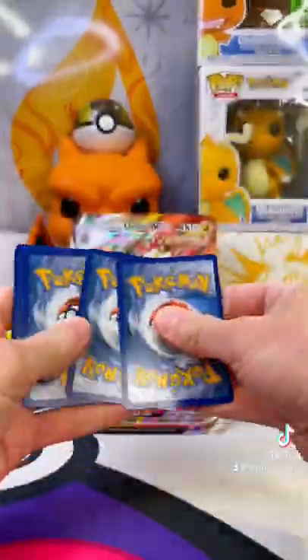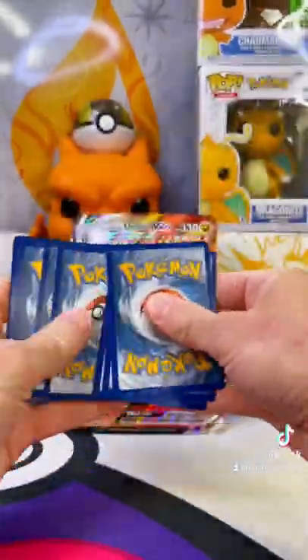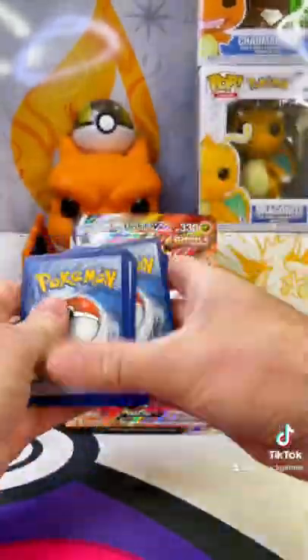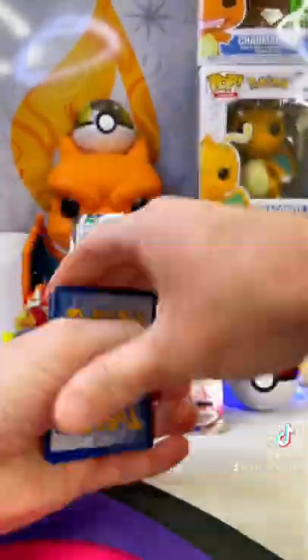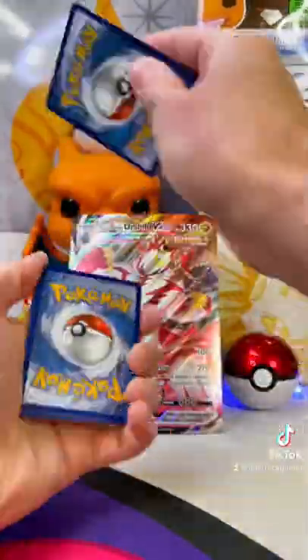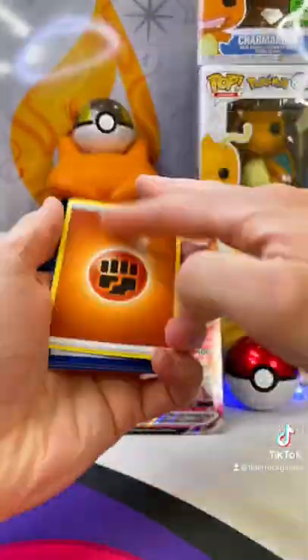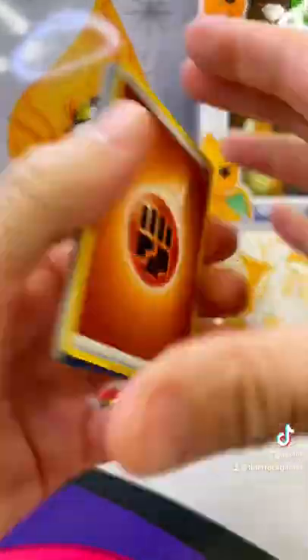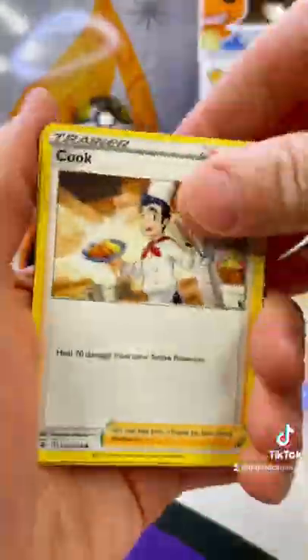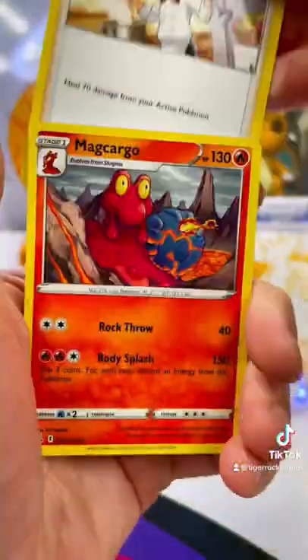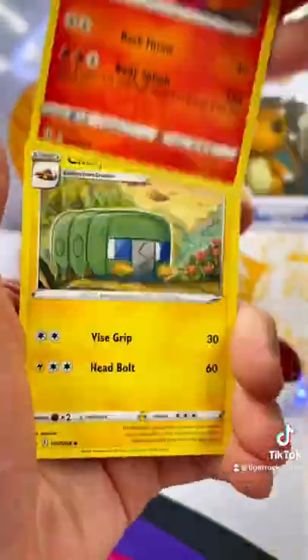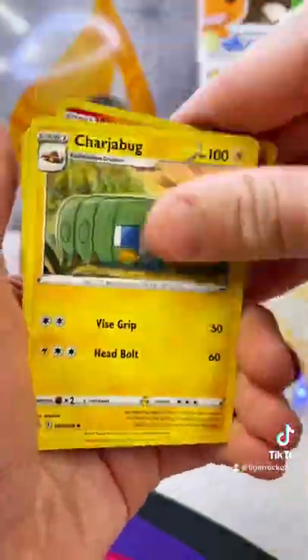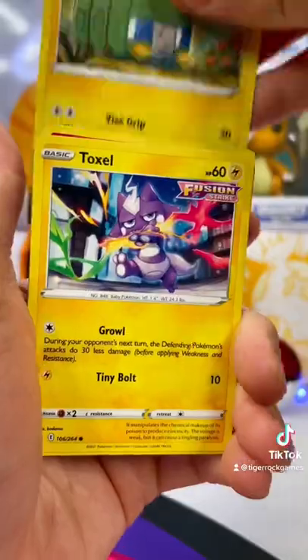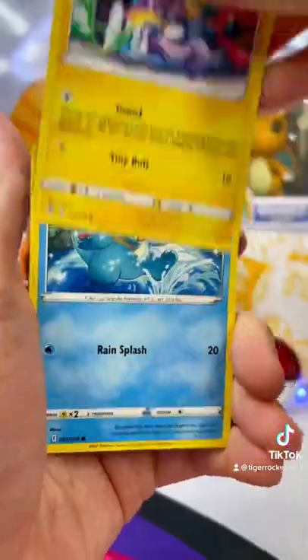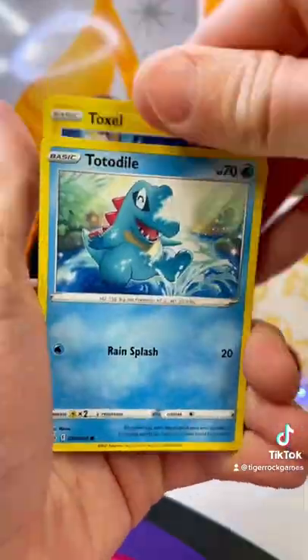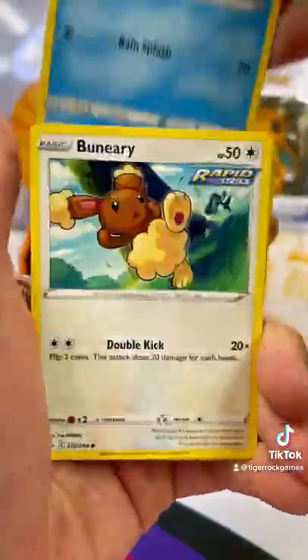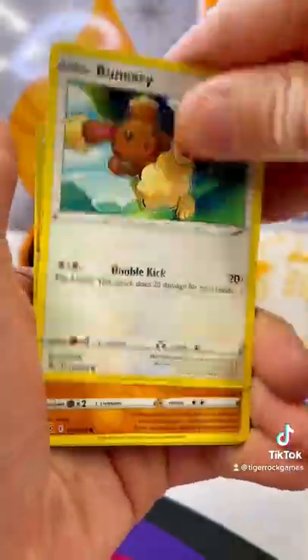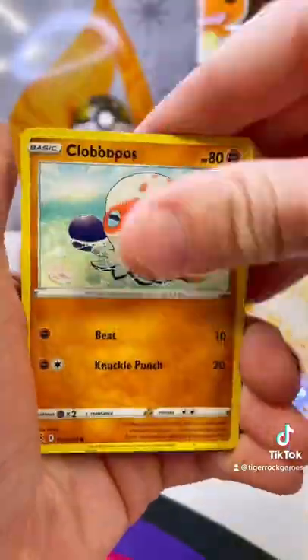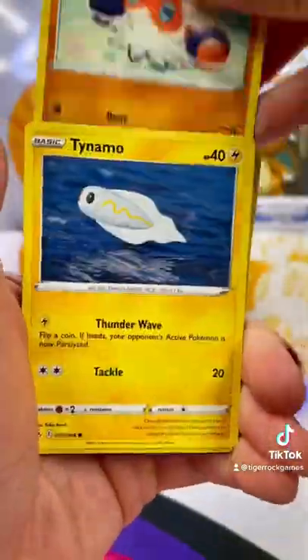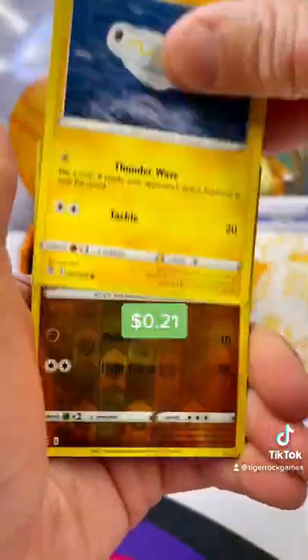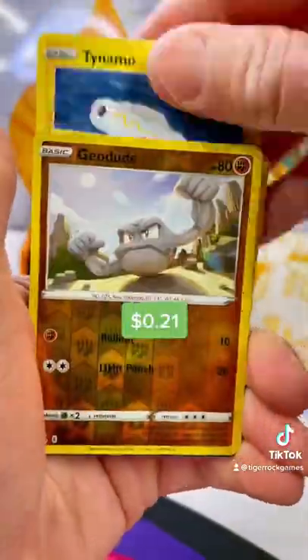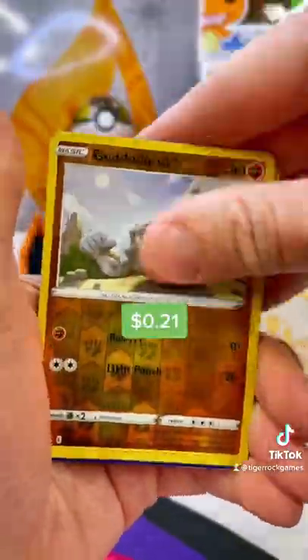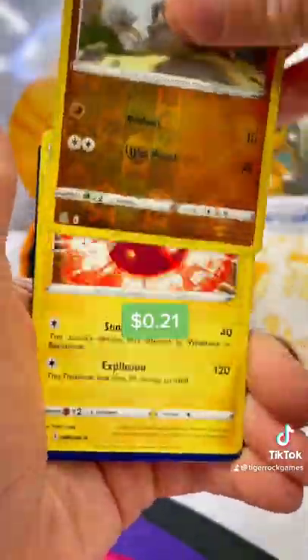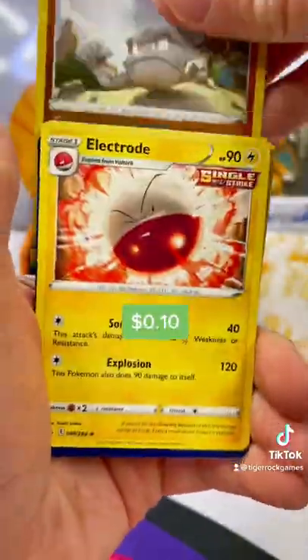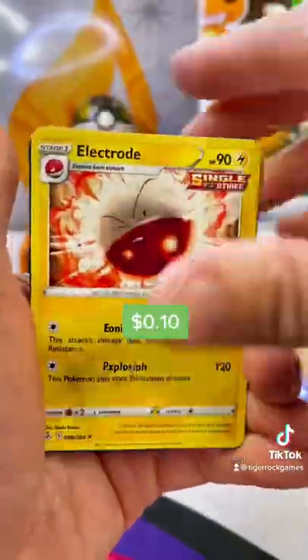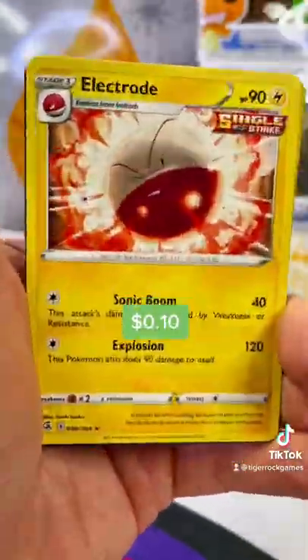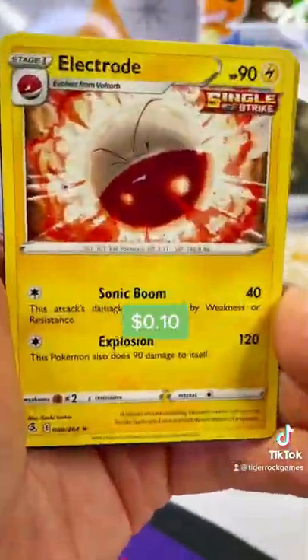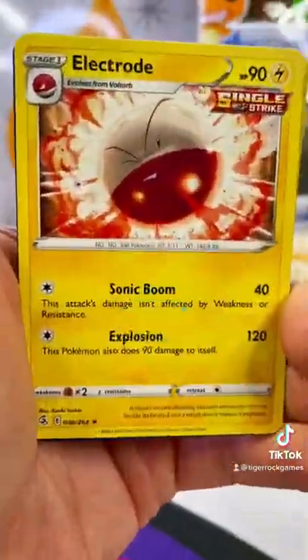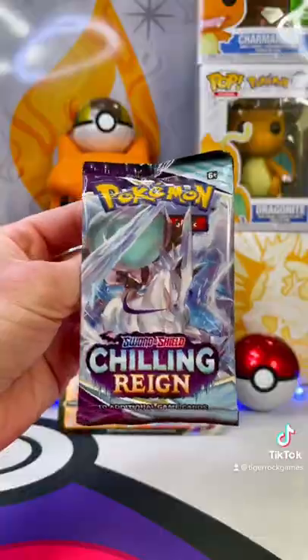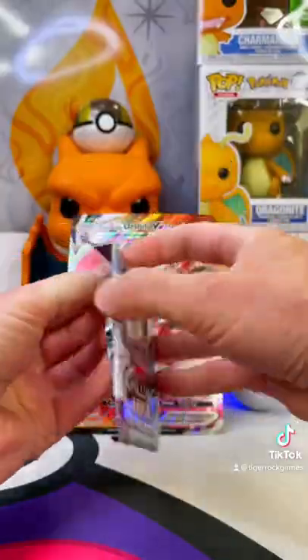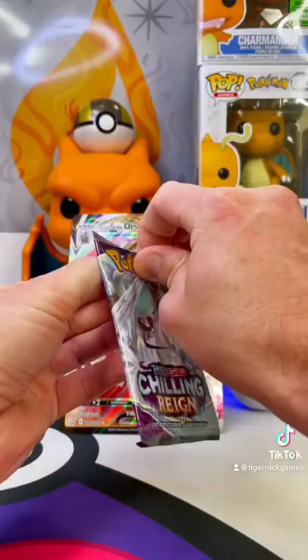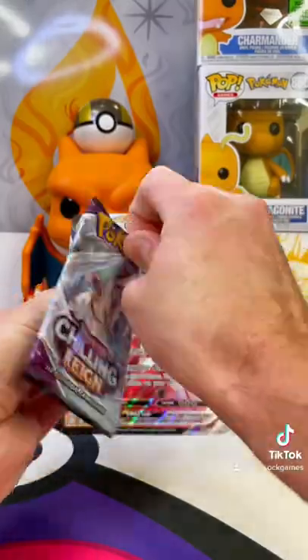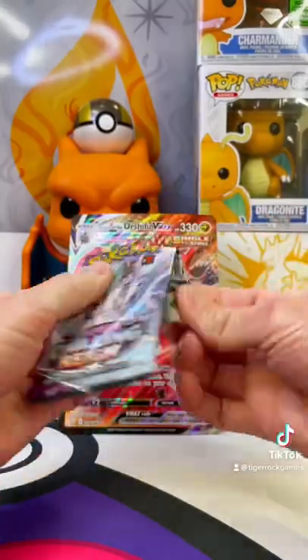Let's flip that energy — Fighting type. We got a Reverse Geodude and Bombay Electrode. Maybe we should stay away from Fusion Strike.